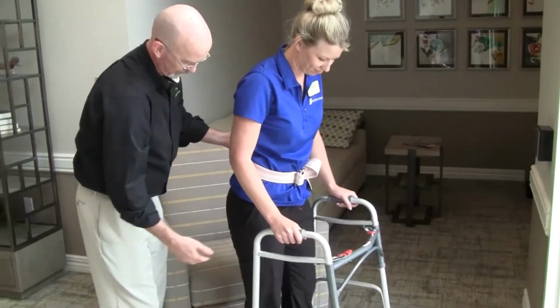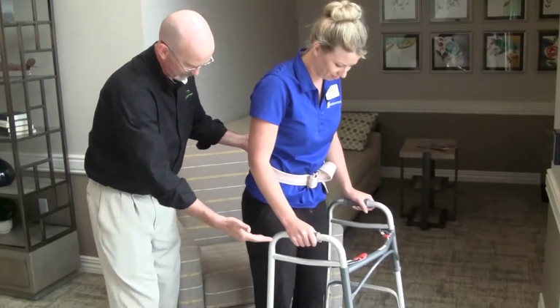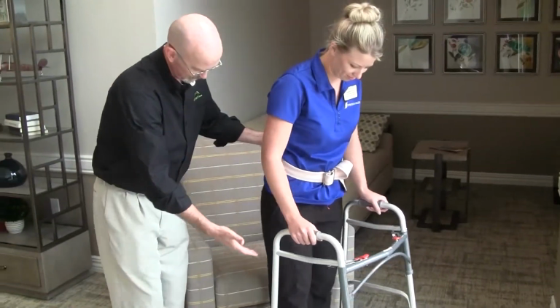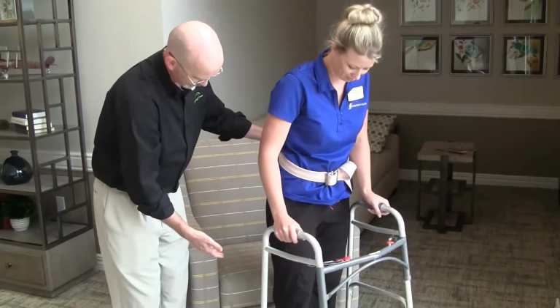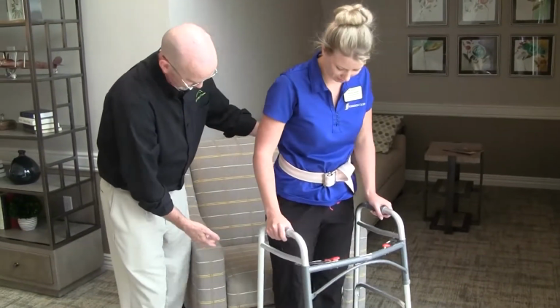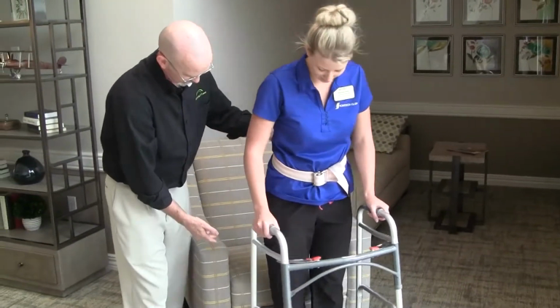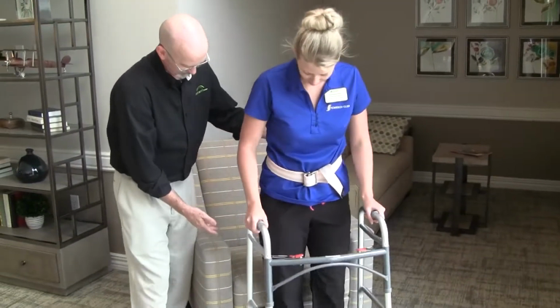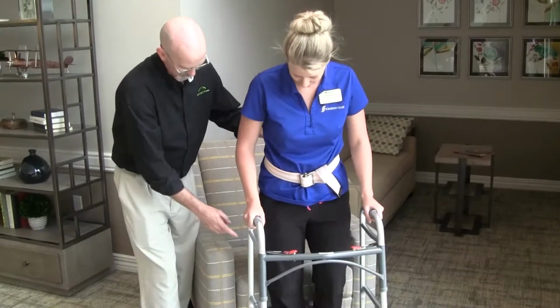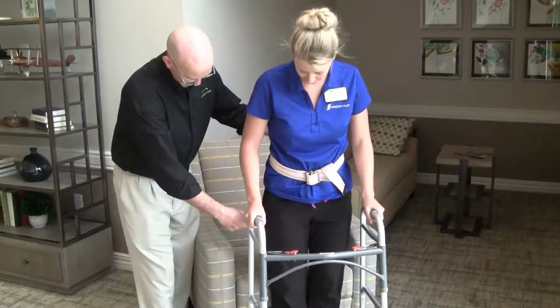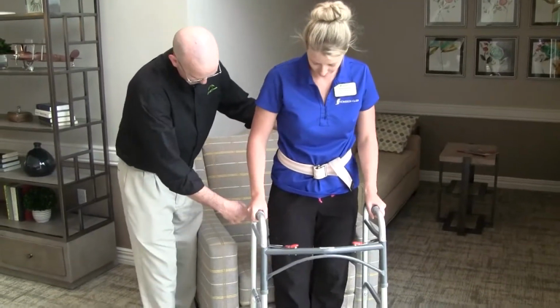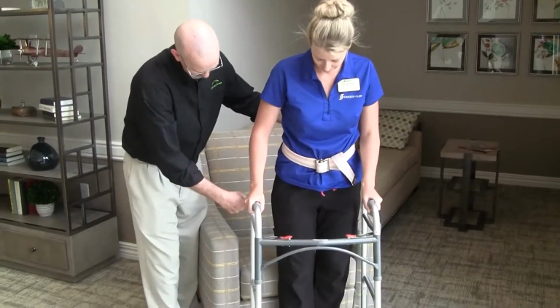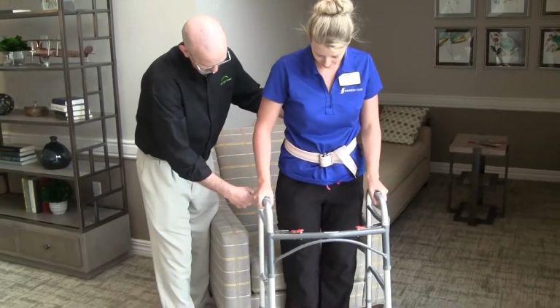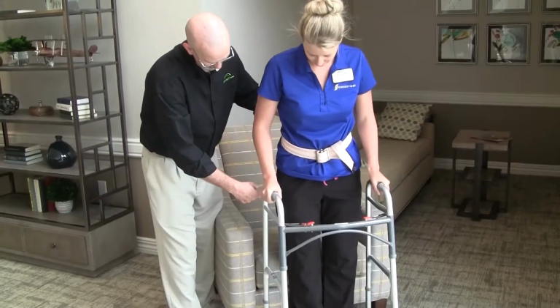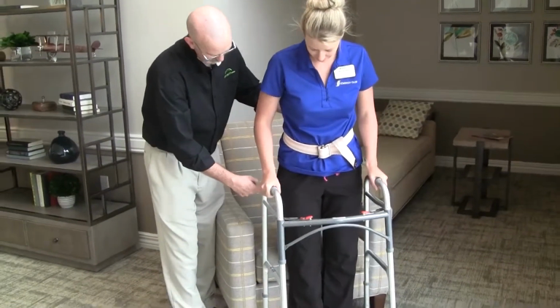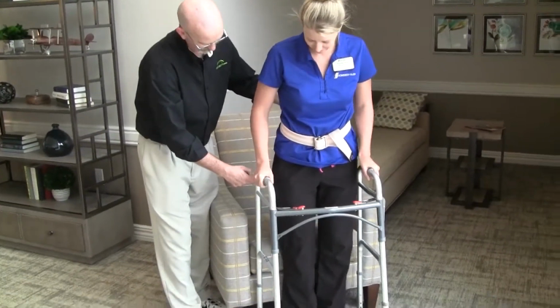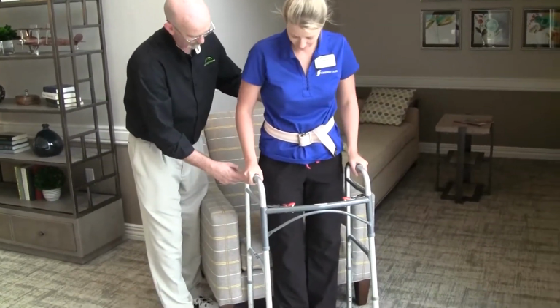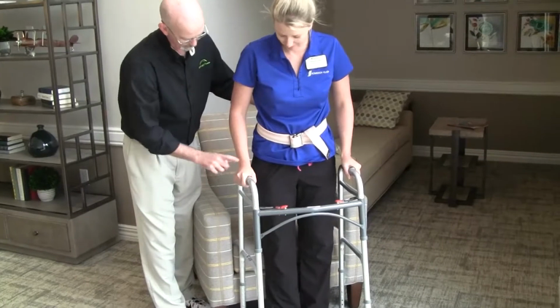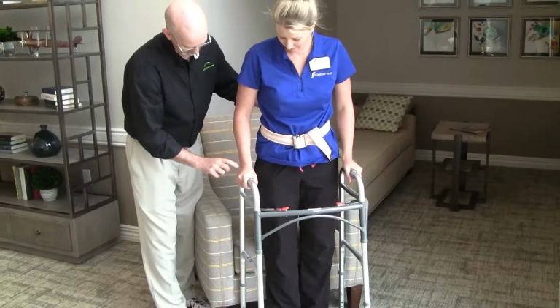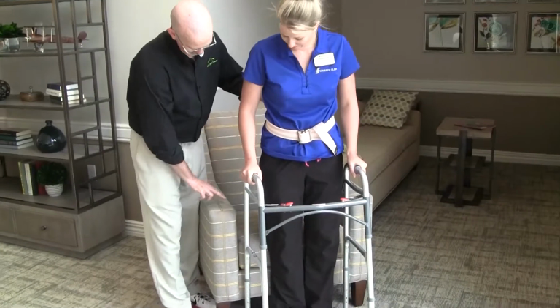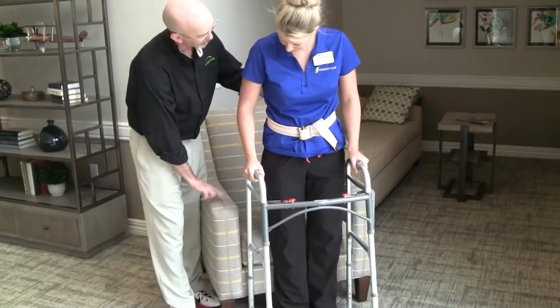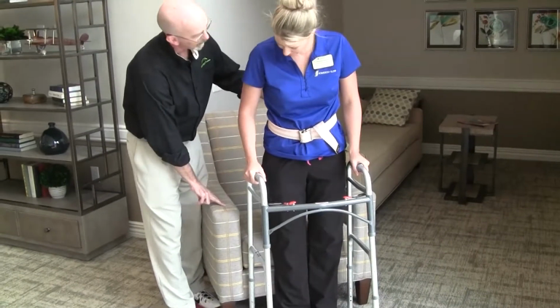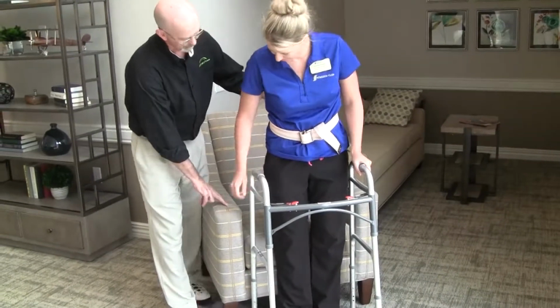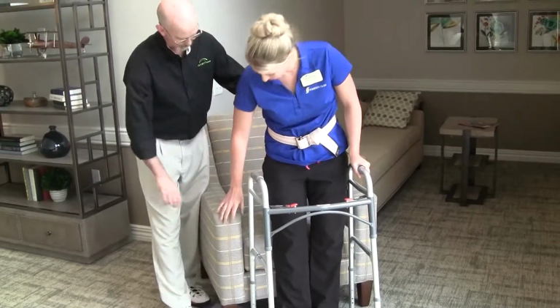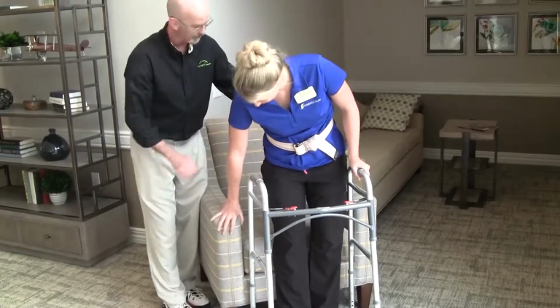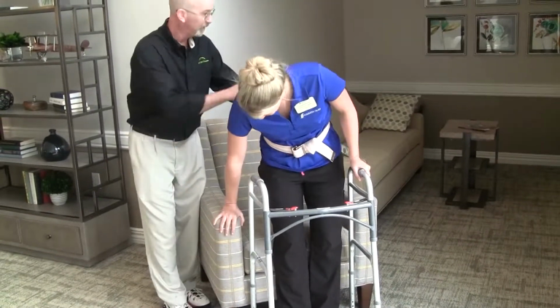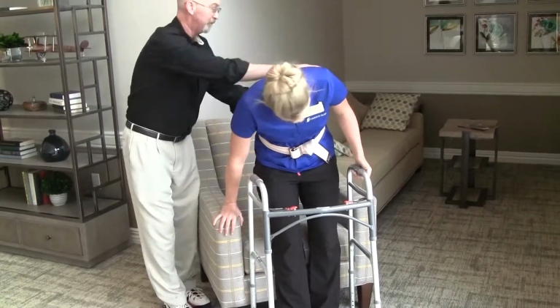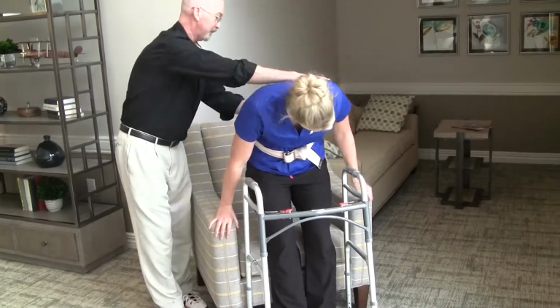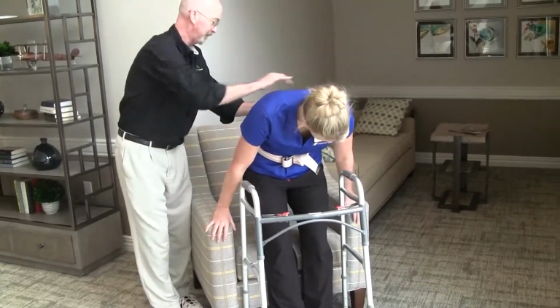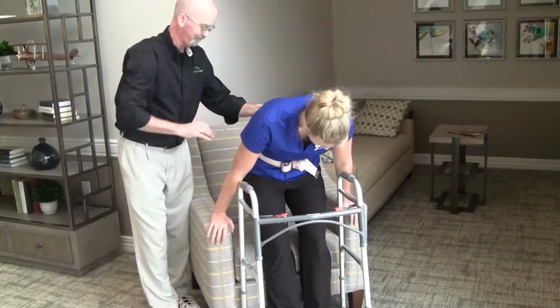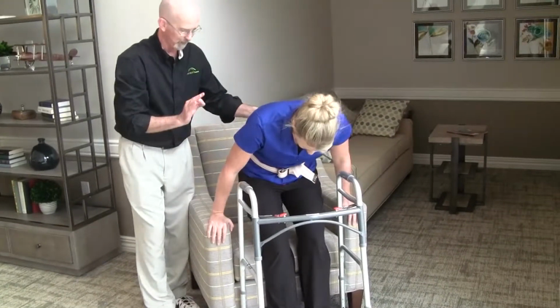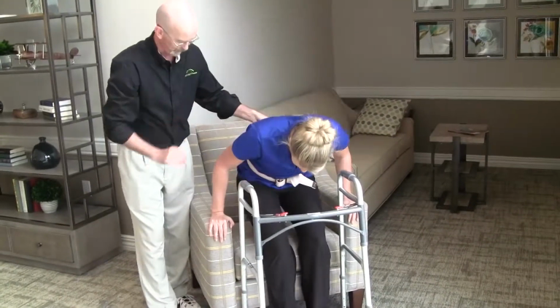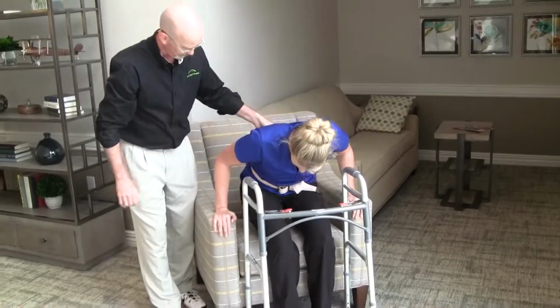She turns and we cue her to bring the walker all the way back until it's touching the chair along with her legs, so that she can then reach back safely for the armrest and lower herself in a controlled way.